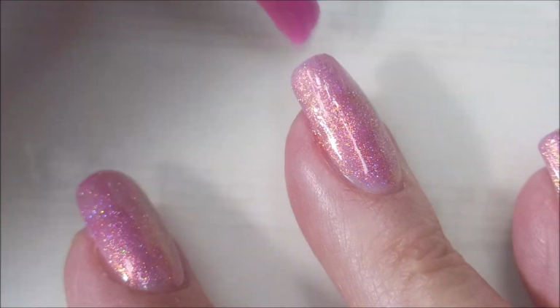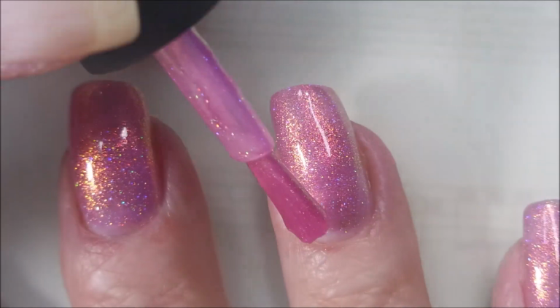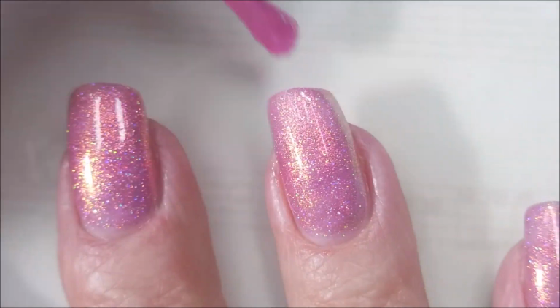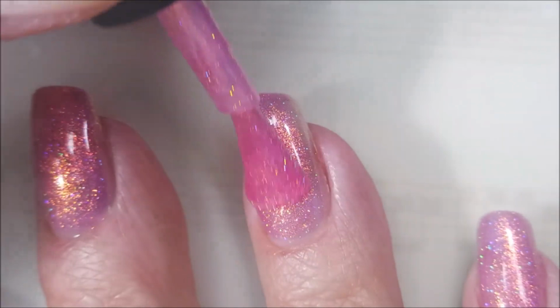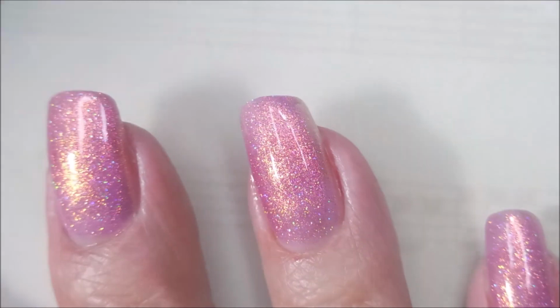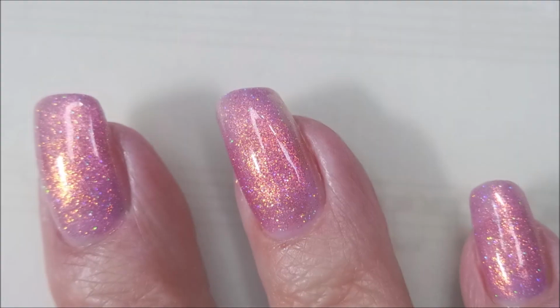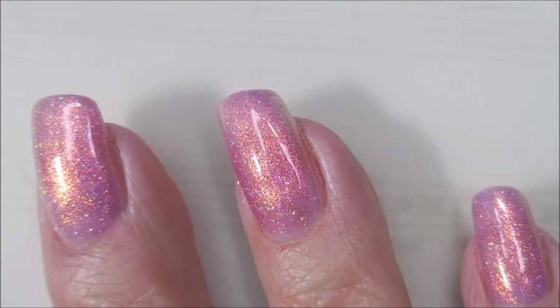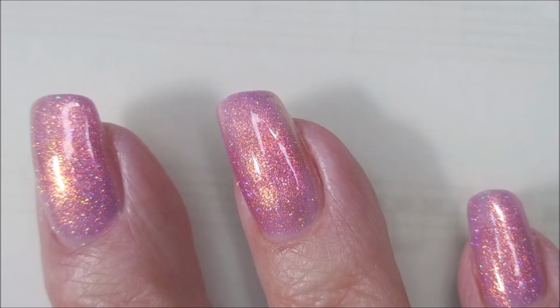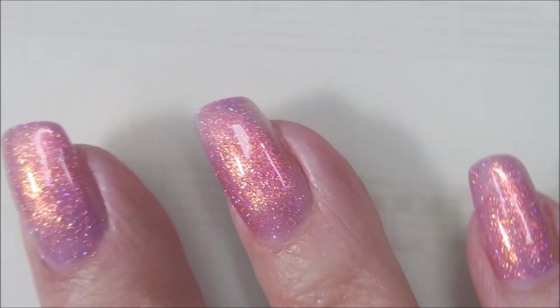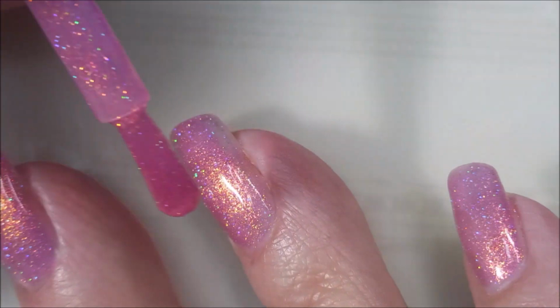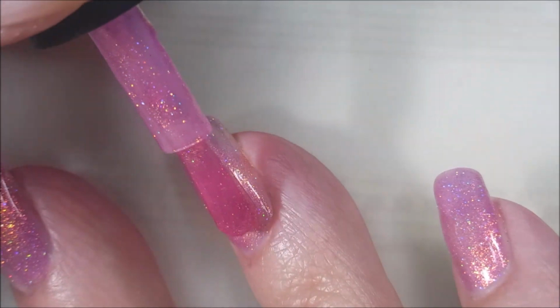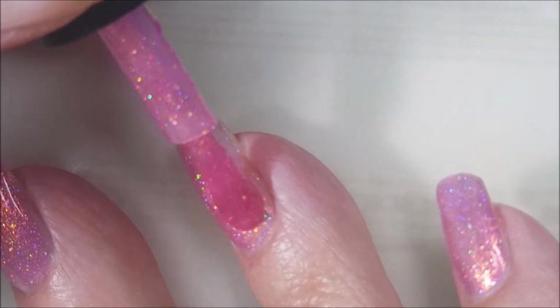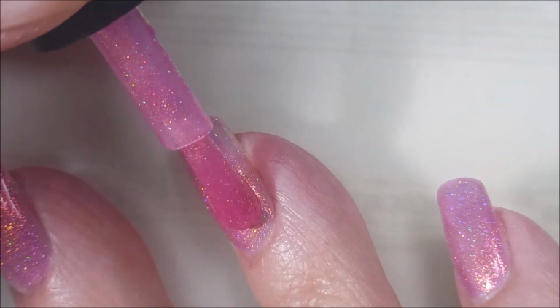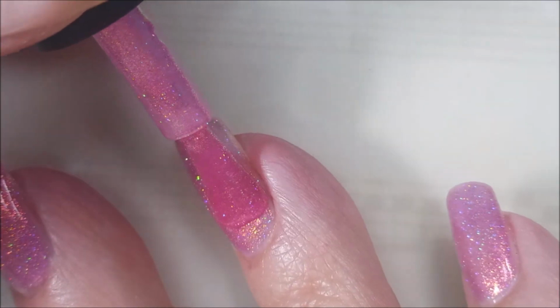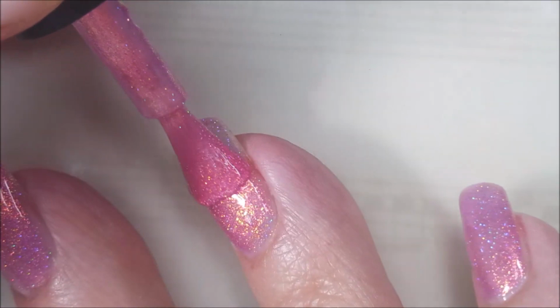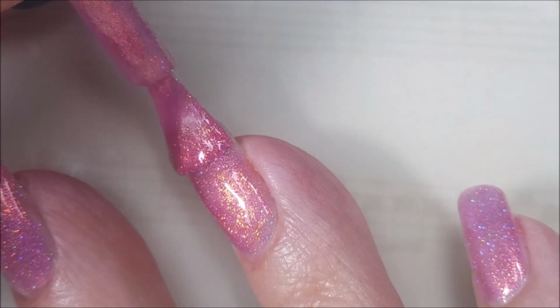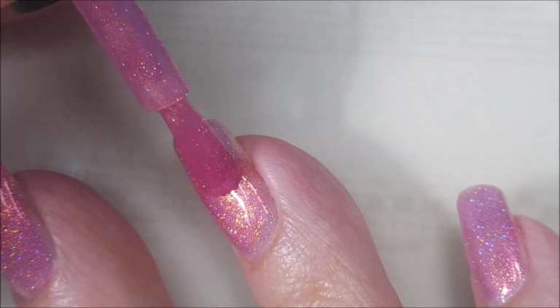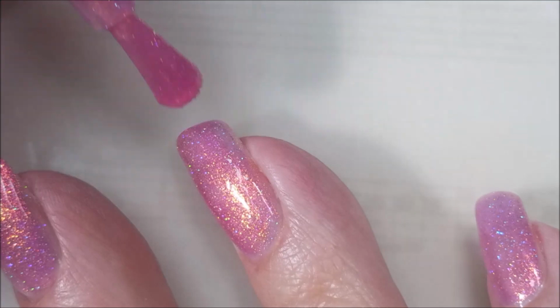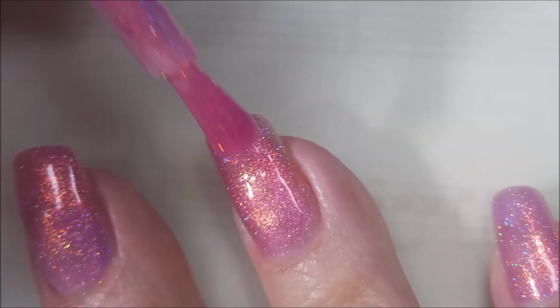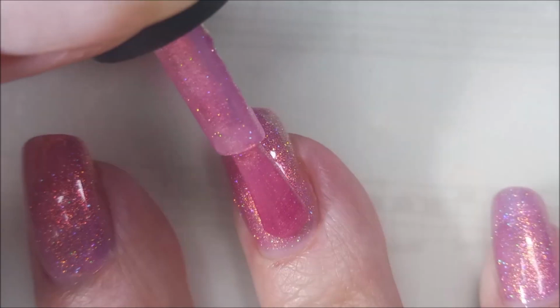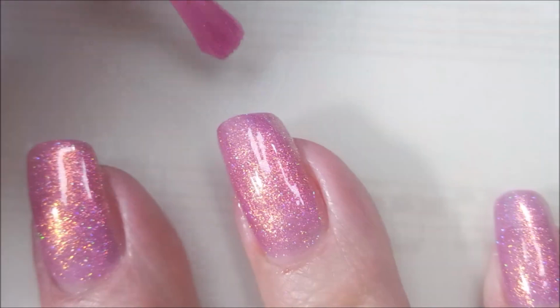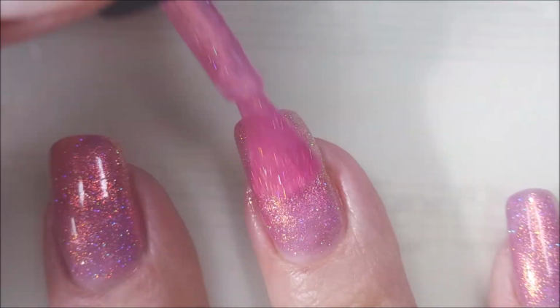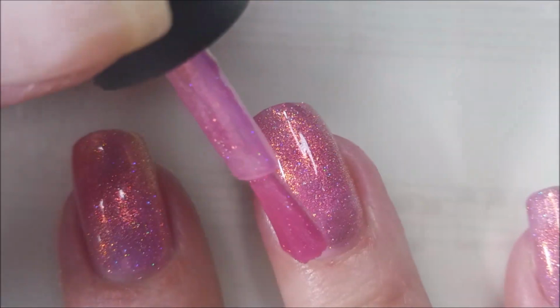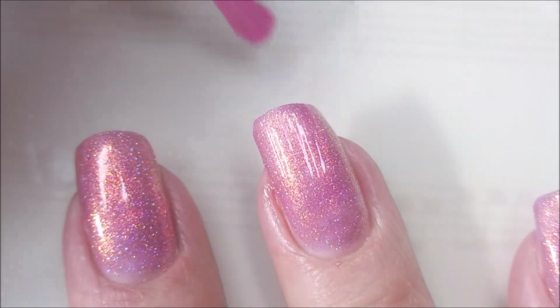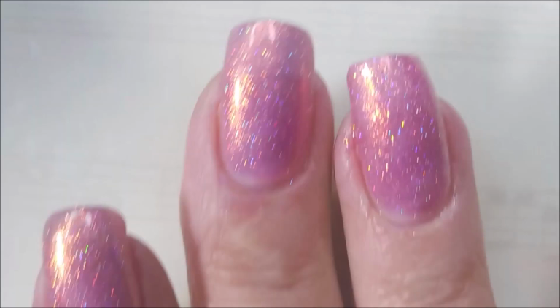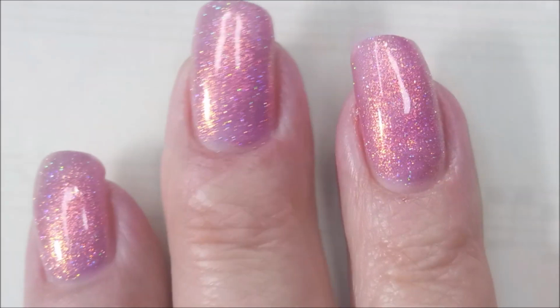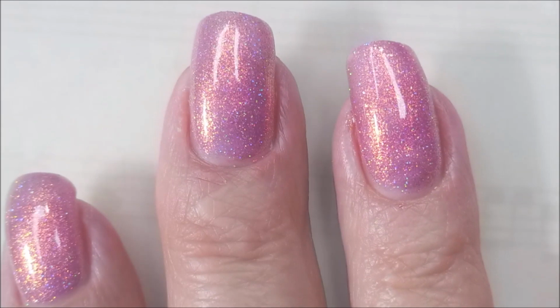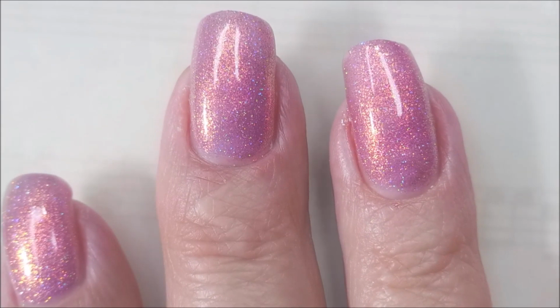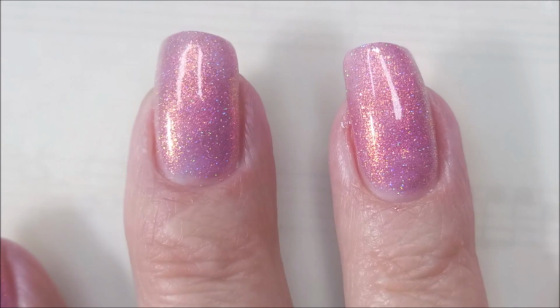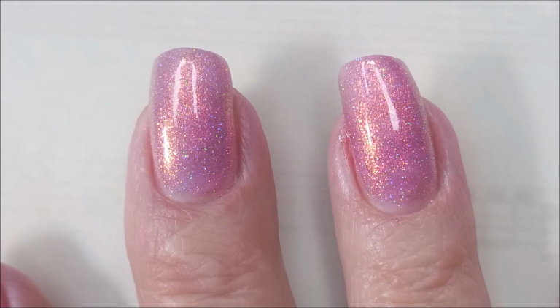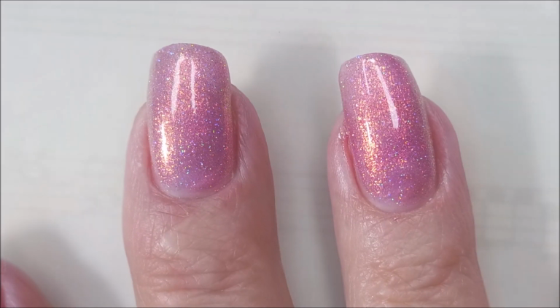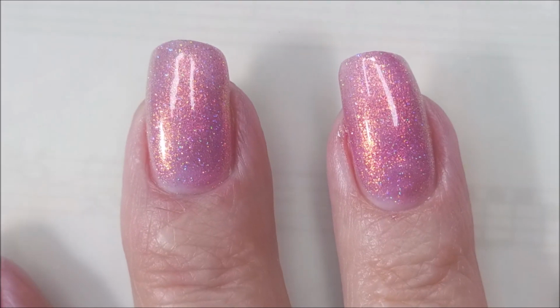I need to stop being so stingy with what I'm putting on the brush. Get some more of that on the brush and continue polishing this nail. So pretty — shimmers and sparkles all over the place.